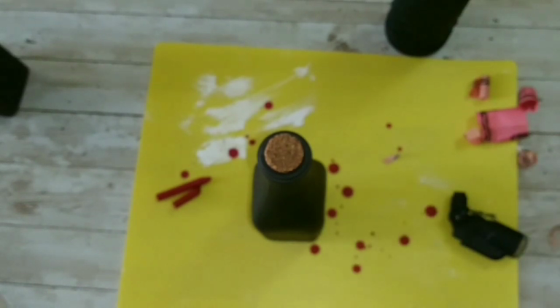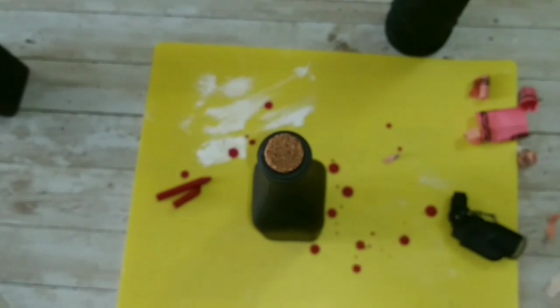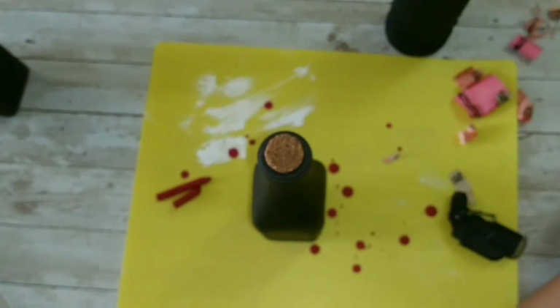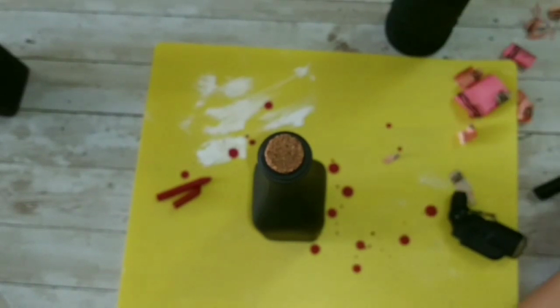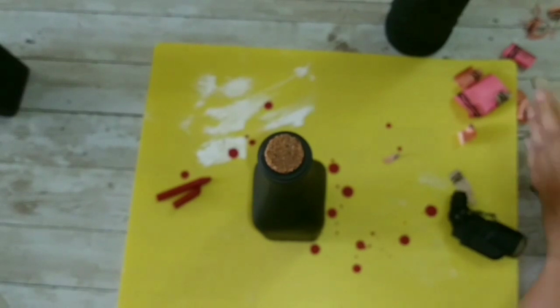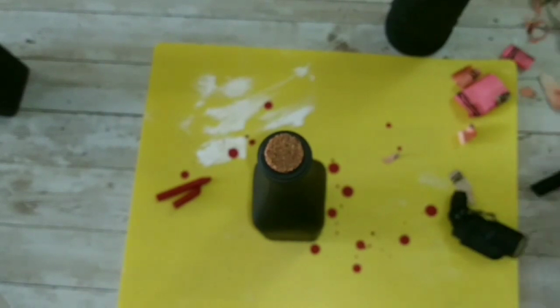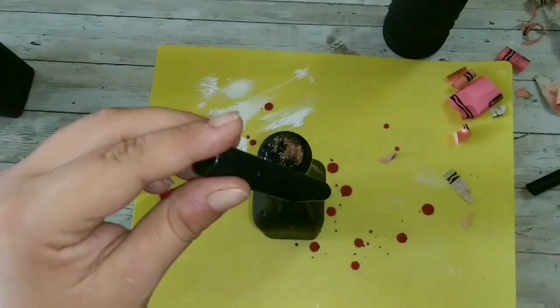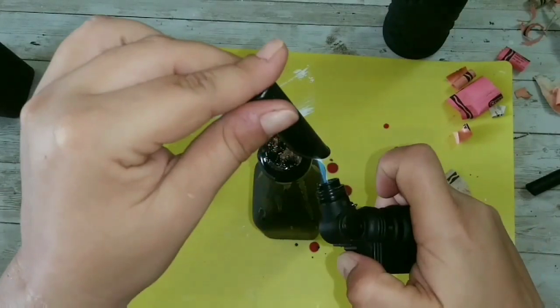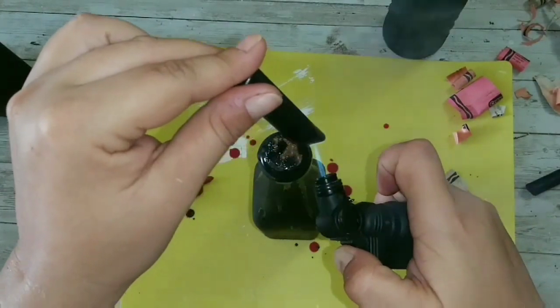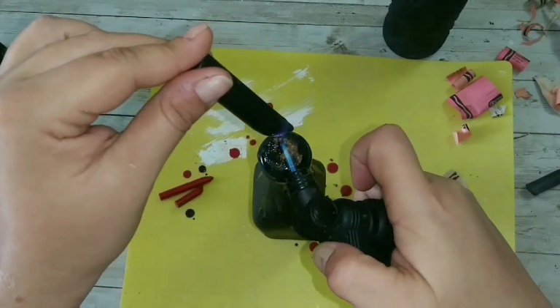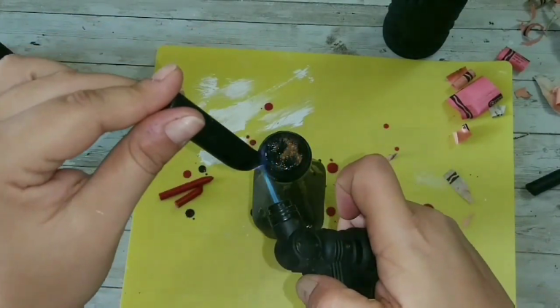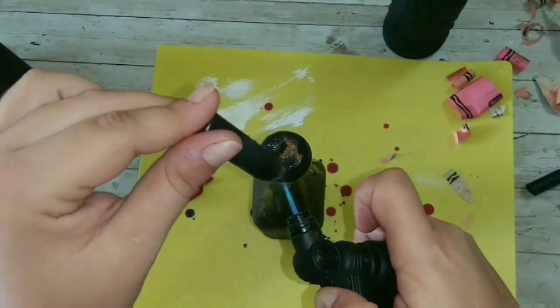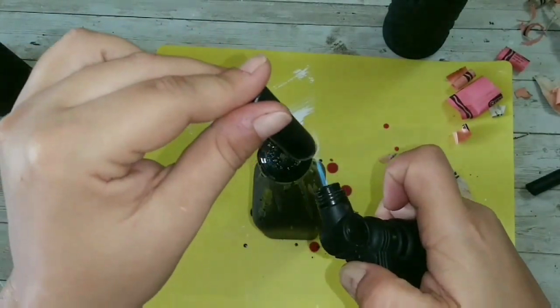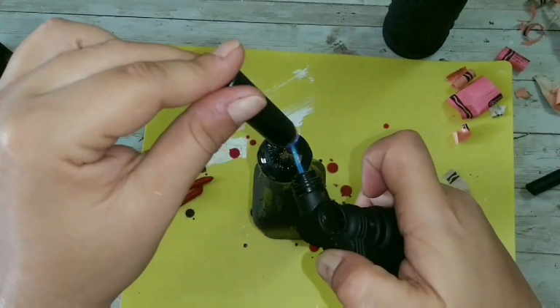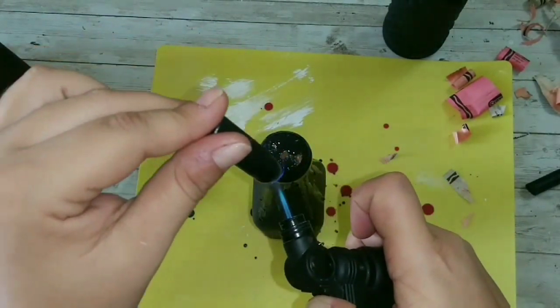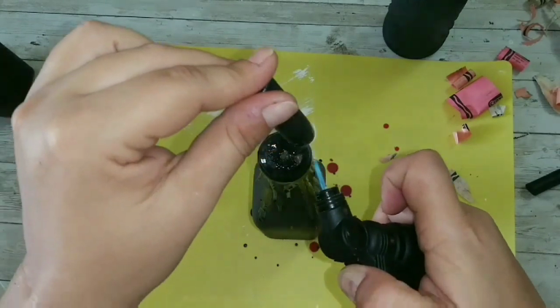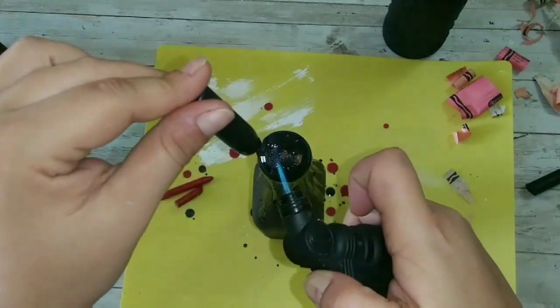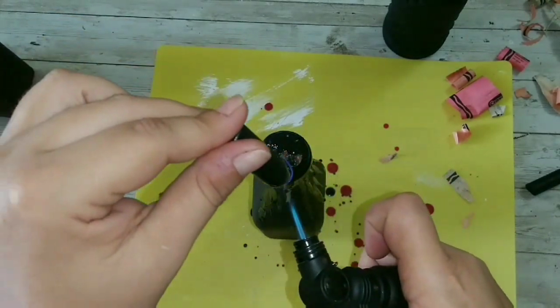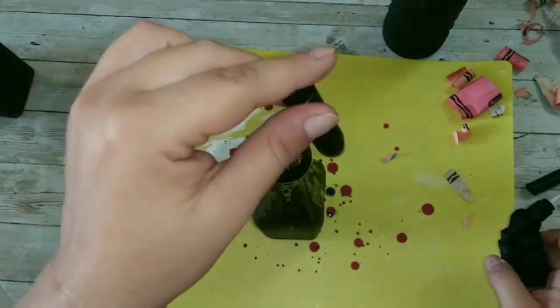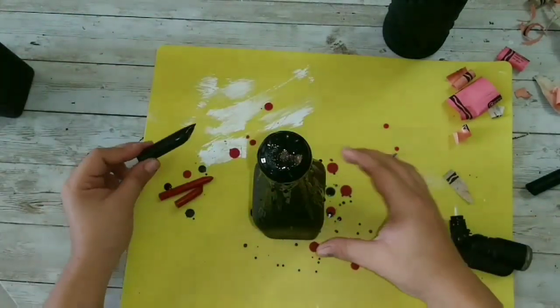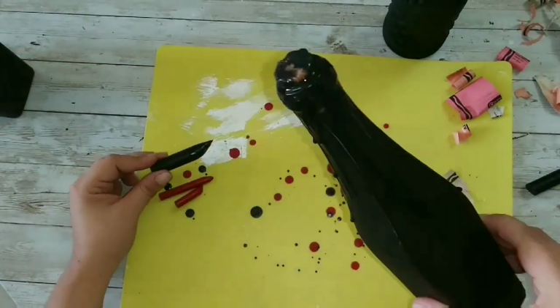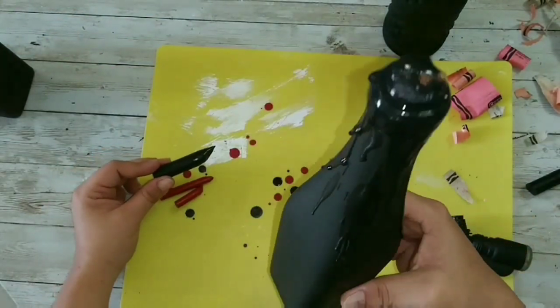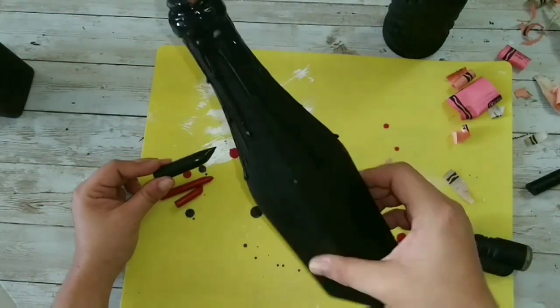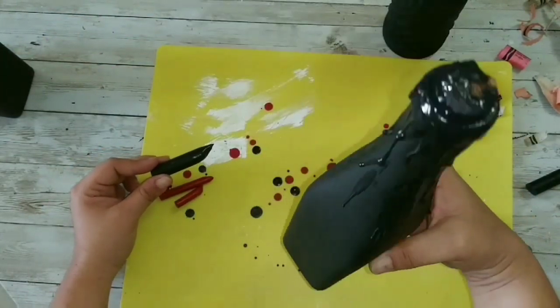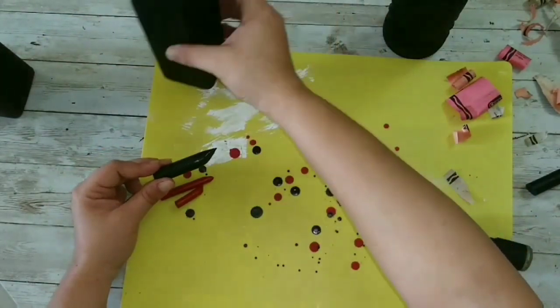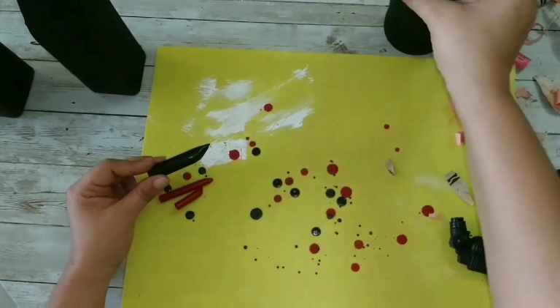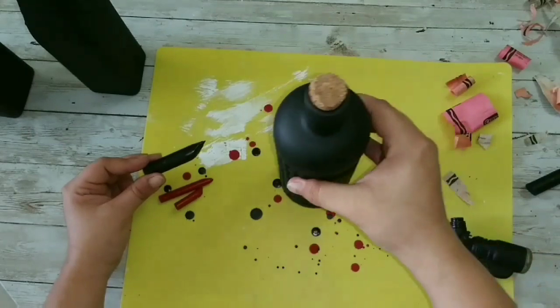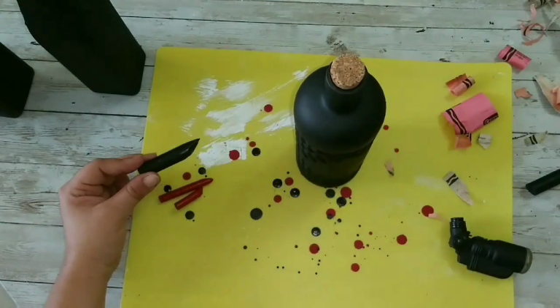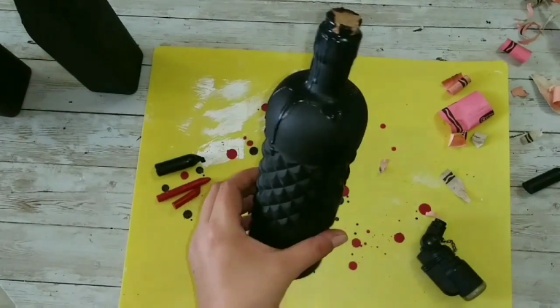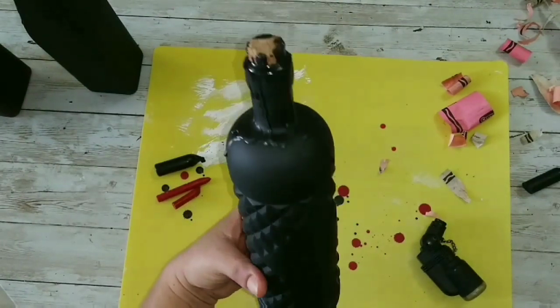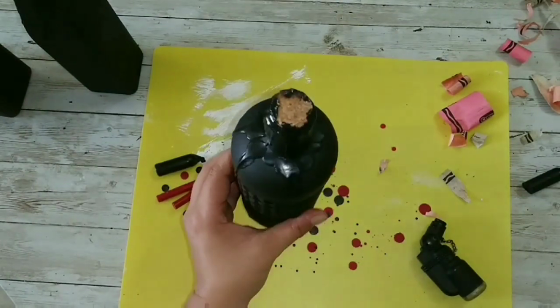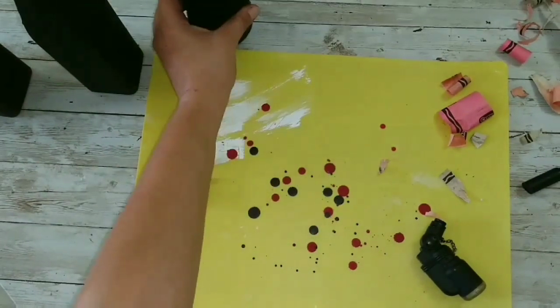Now we're going to take one of the black ones, use a black crayon, and do this exact same thing. As you can see, today is fume day, so just open a window or do this in a well-ventilated area.